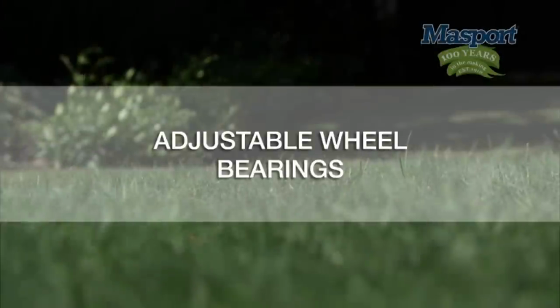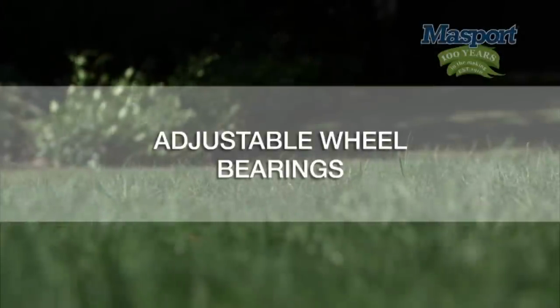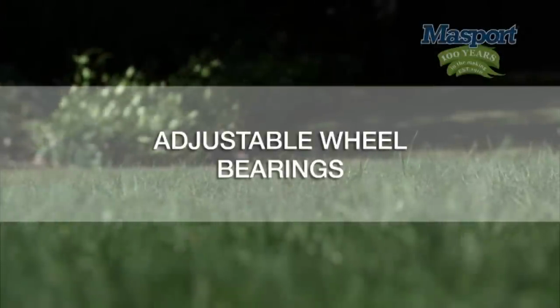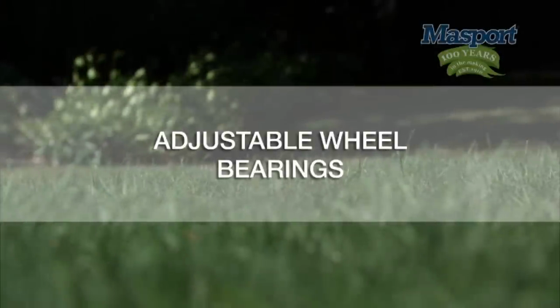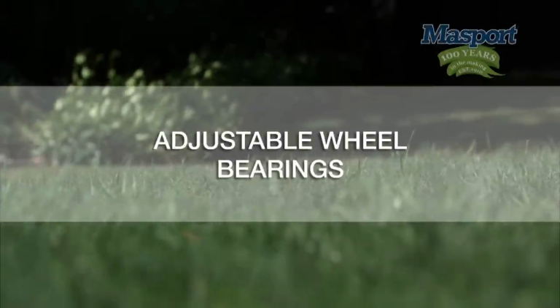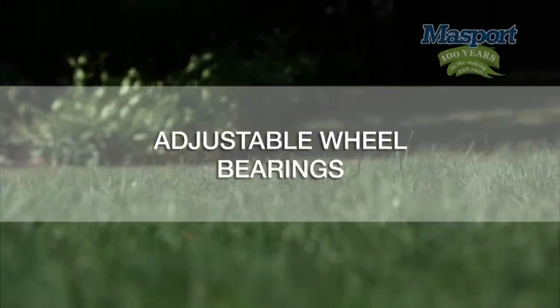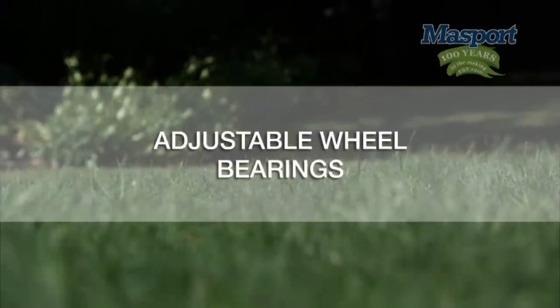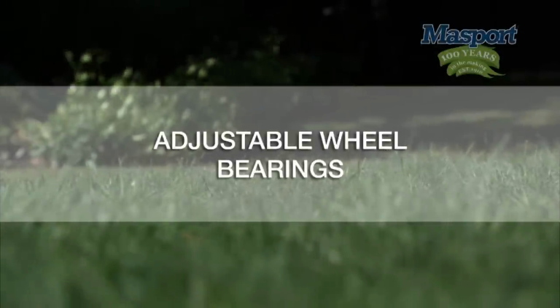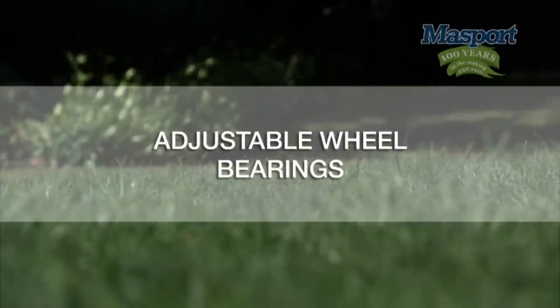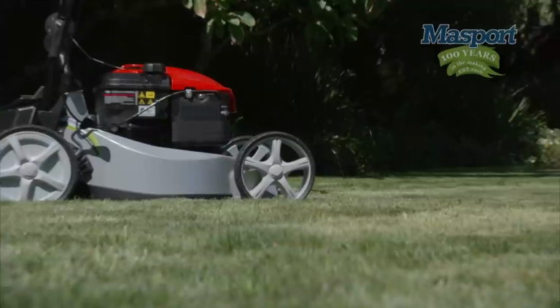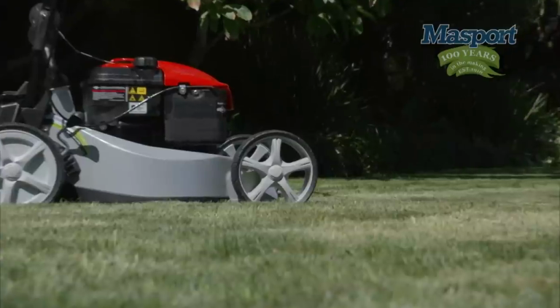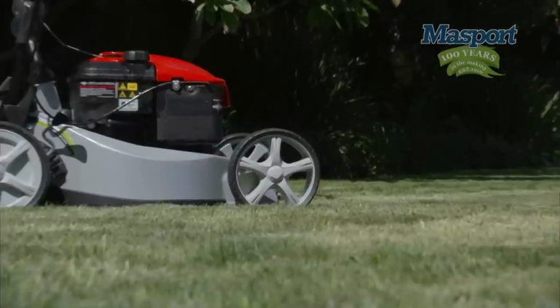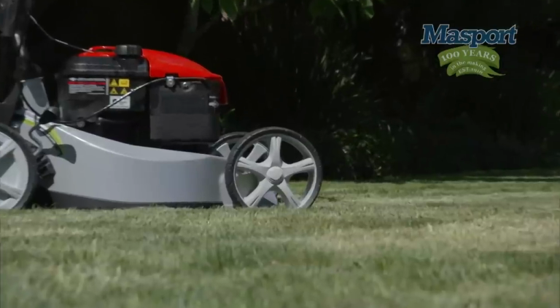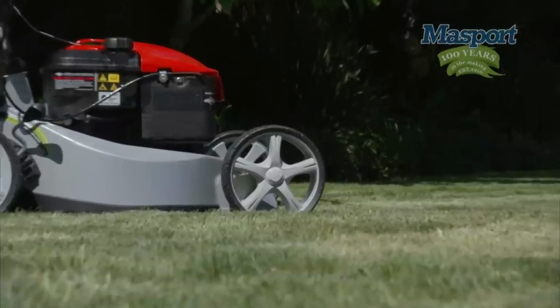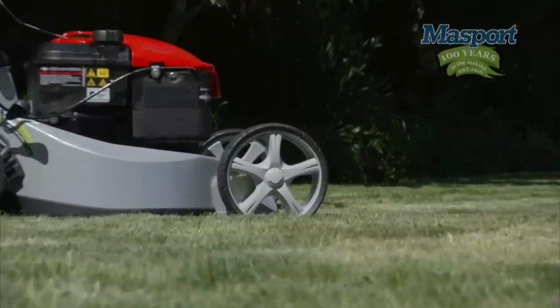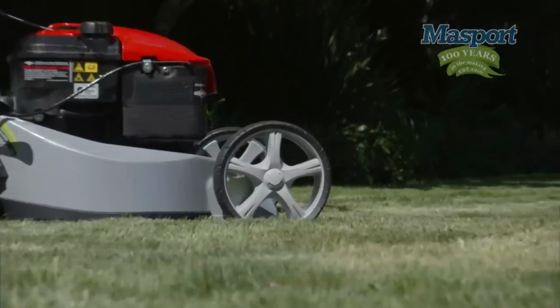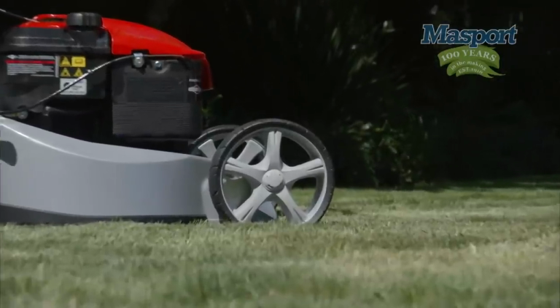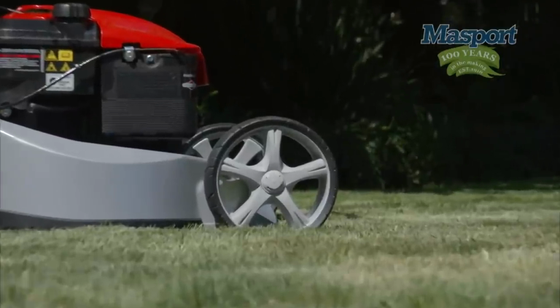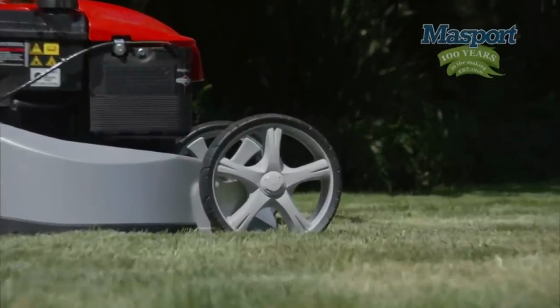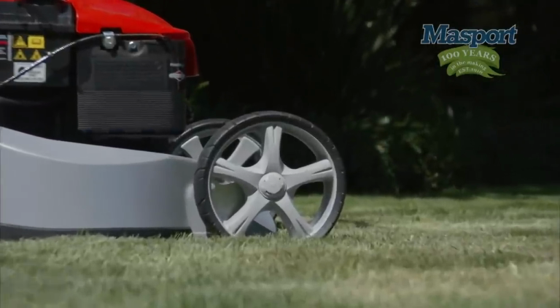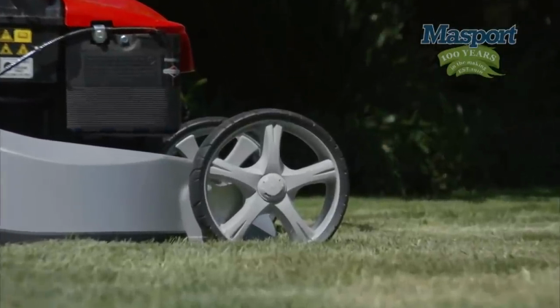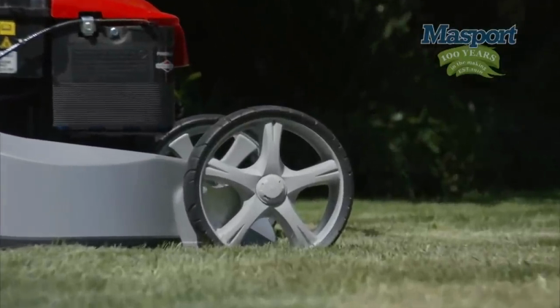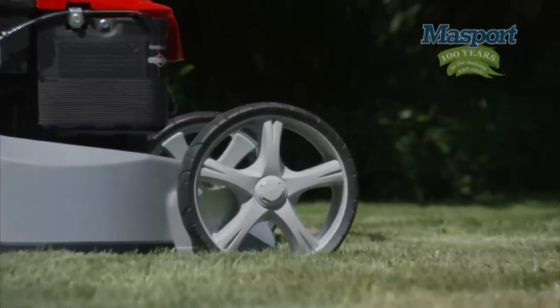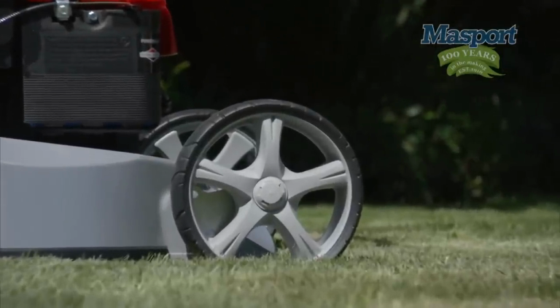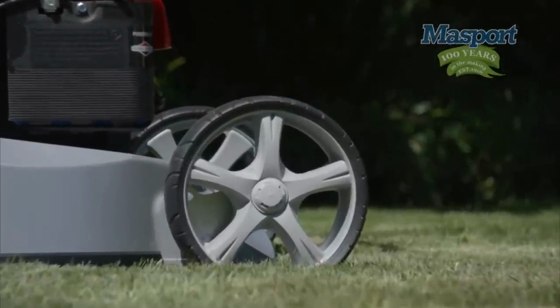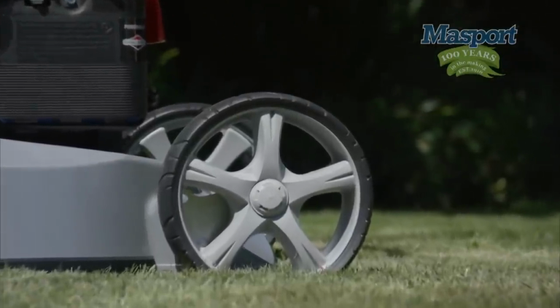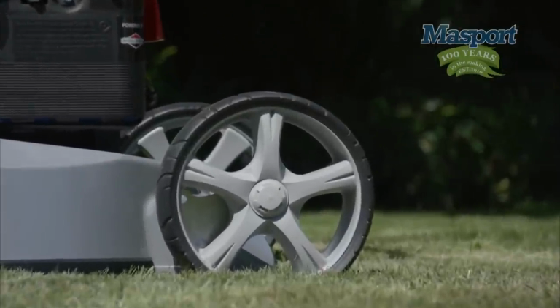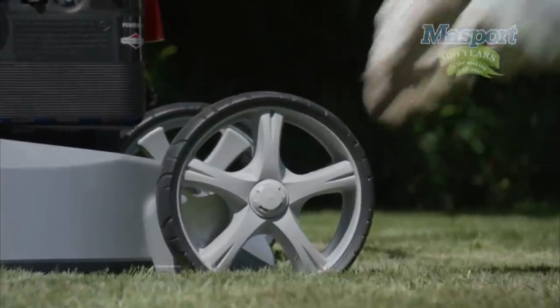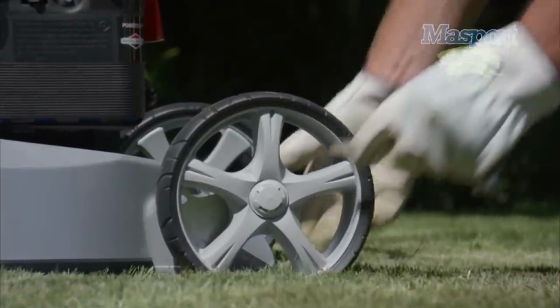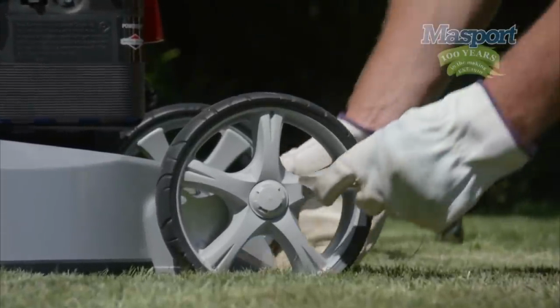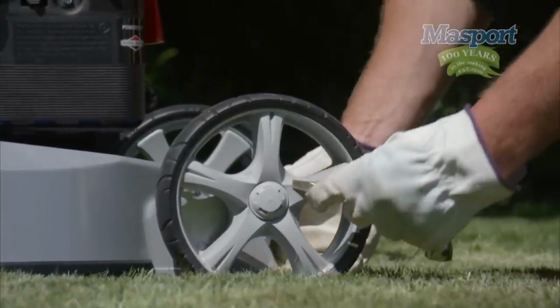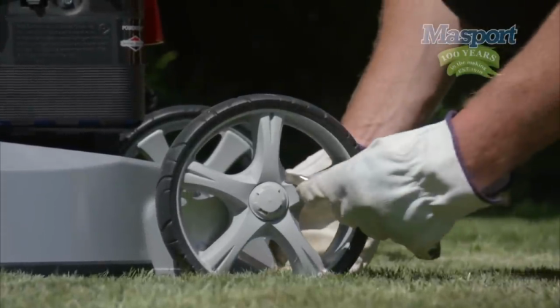Adjustable wheel bearings. This stylish wheel is very strong and durable. It incorporates a threaded axle and nut for ease of adjustment.